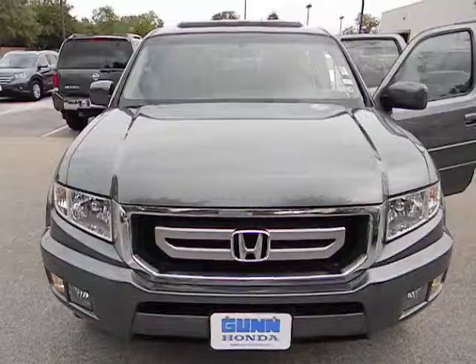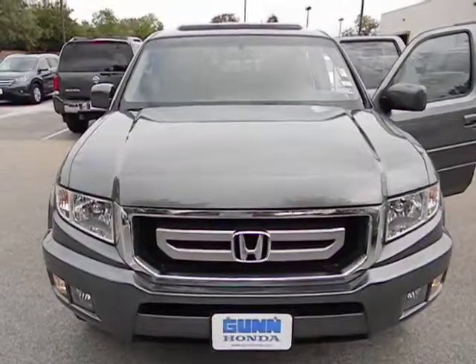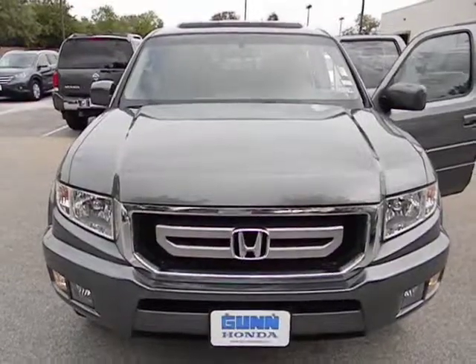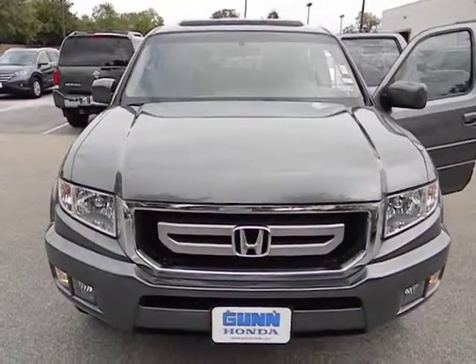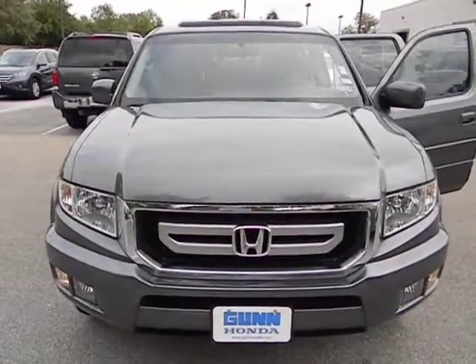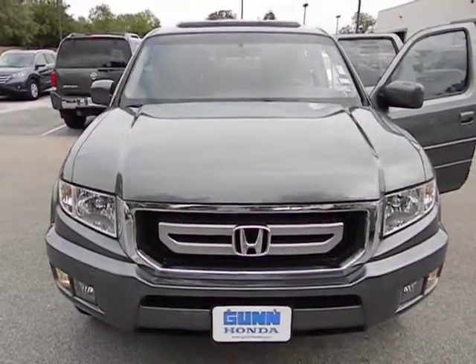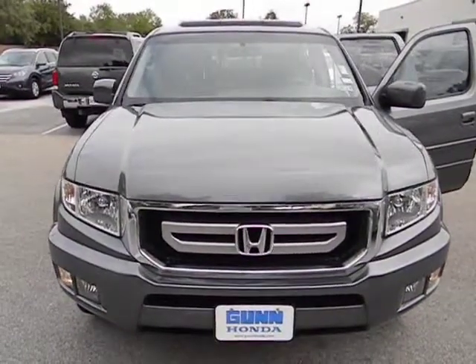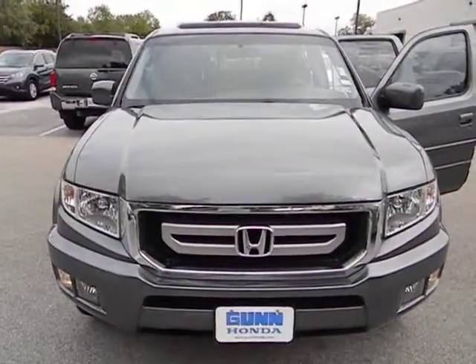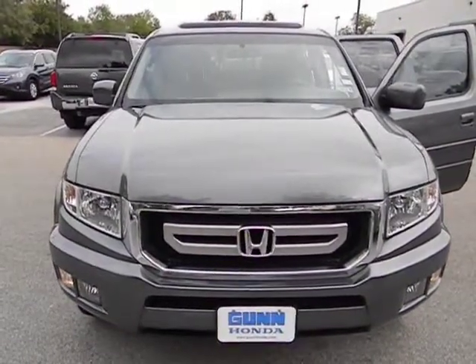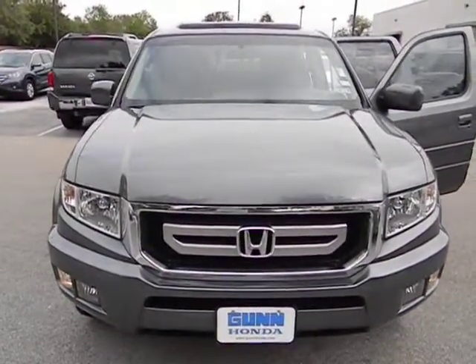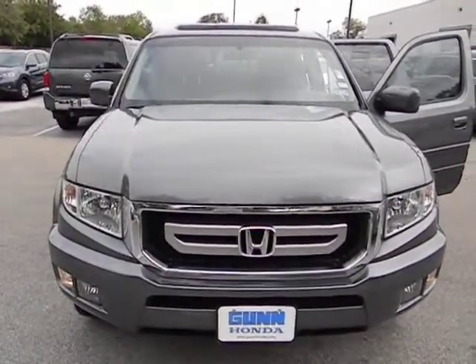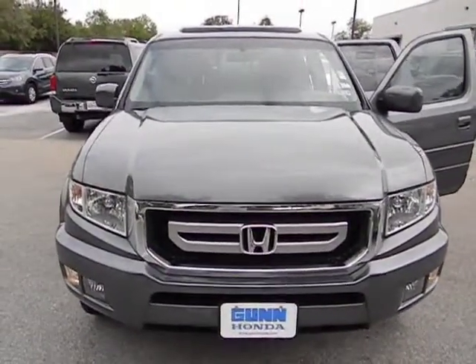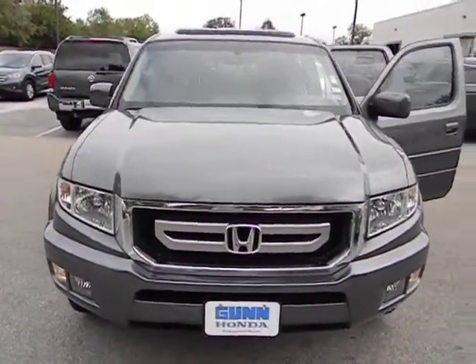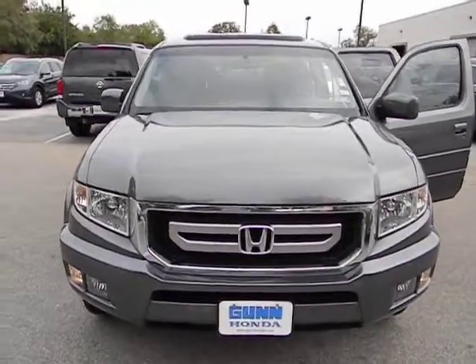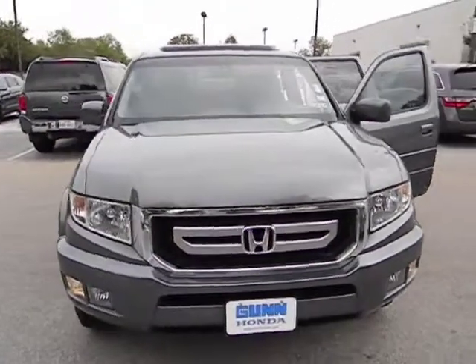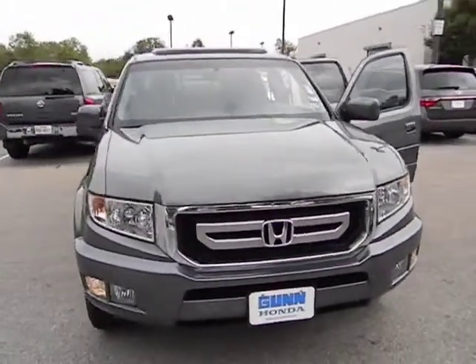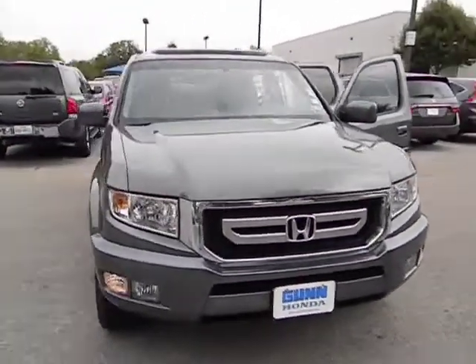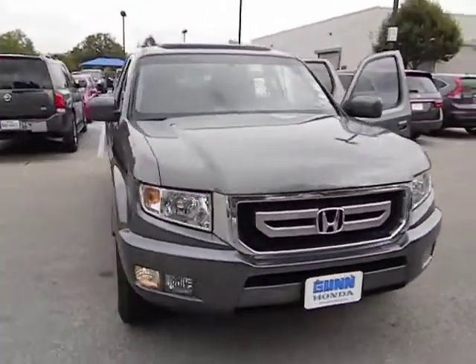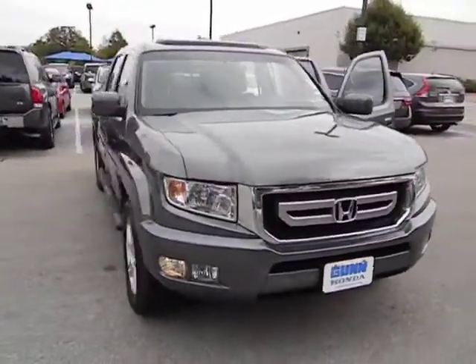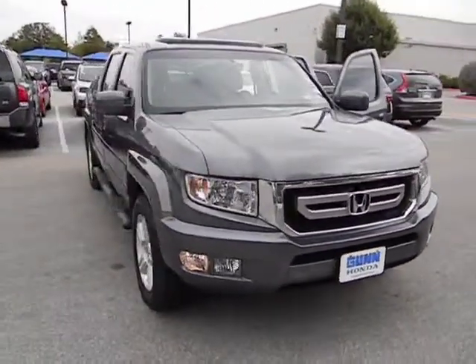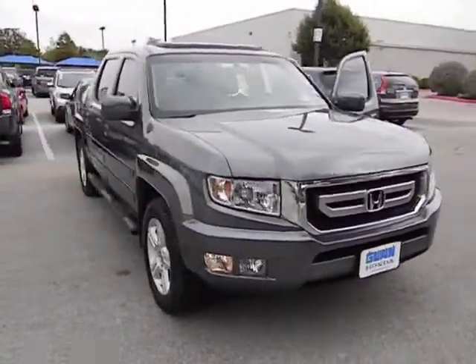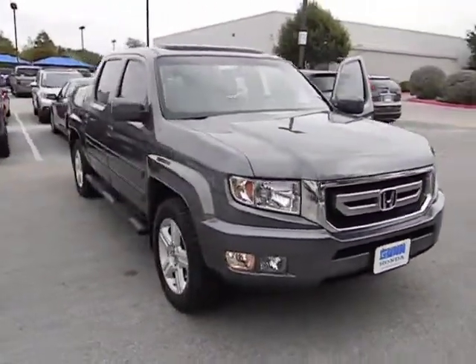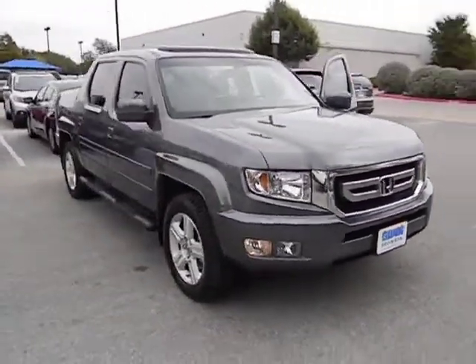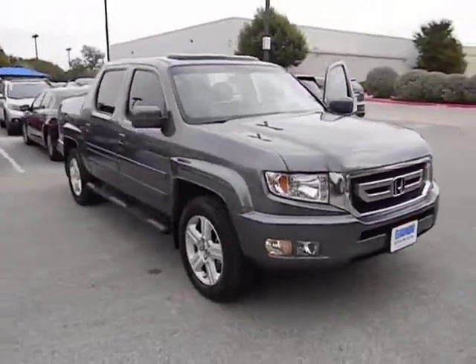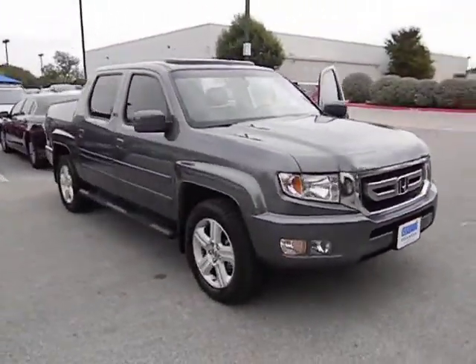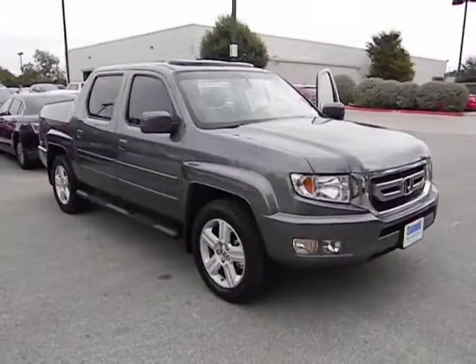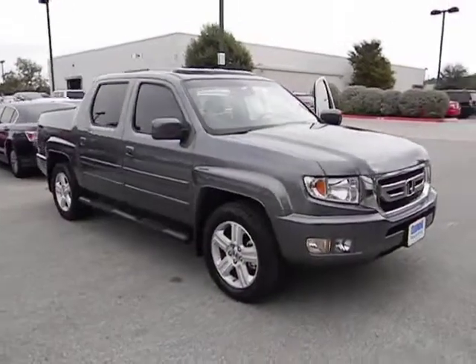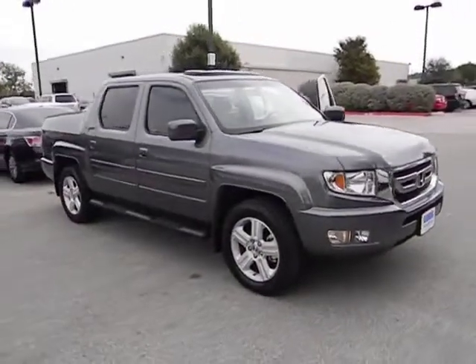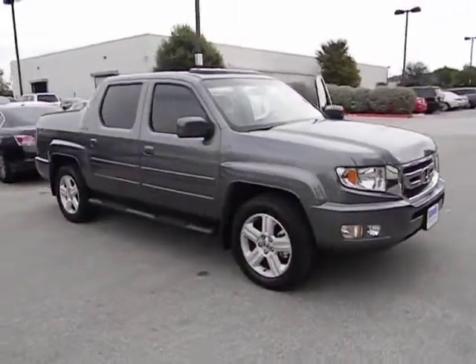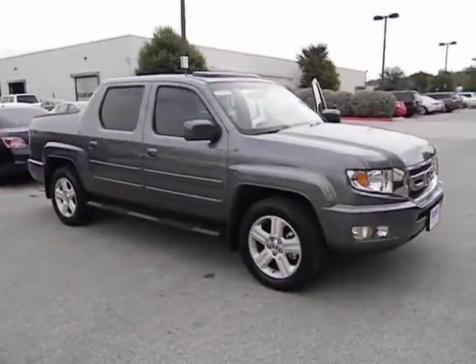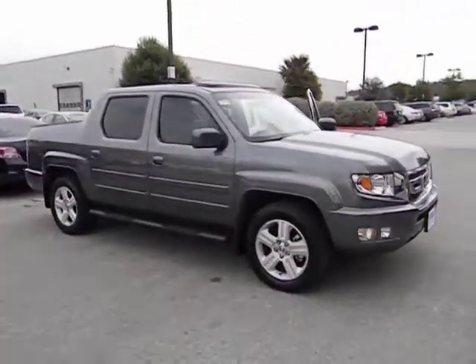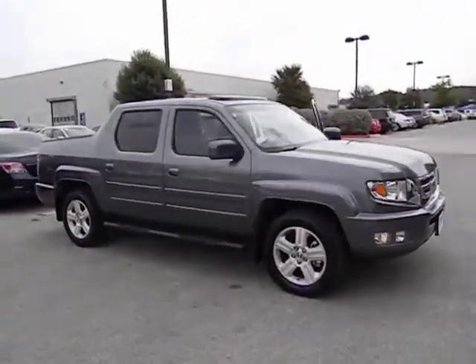The 2011 Ridgeline. The Ridgeline was designed to give you exactly what you need to get the job done. And with Honda quality built right in, this truck can be with you for the long haul and is priced below $35,000.